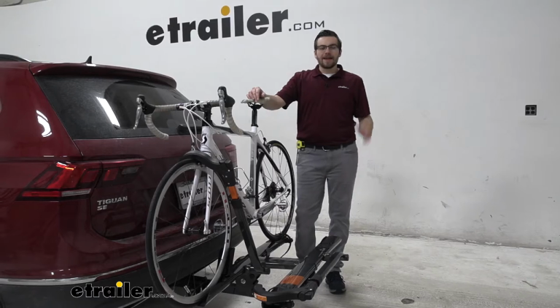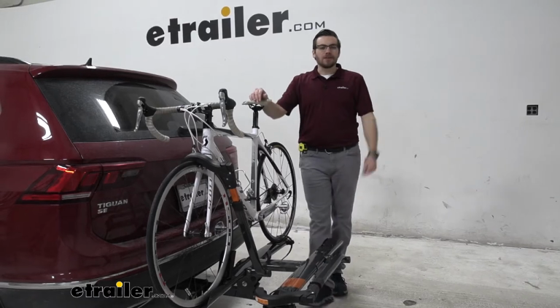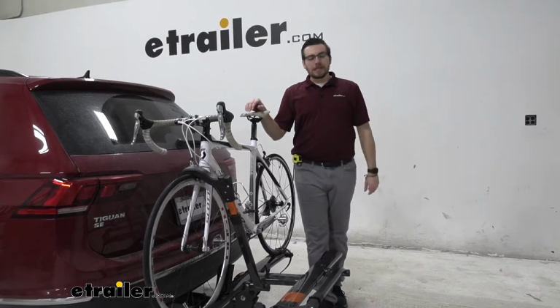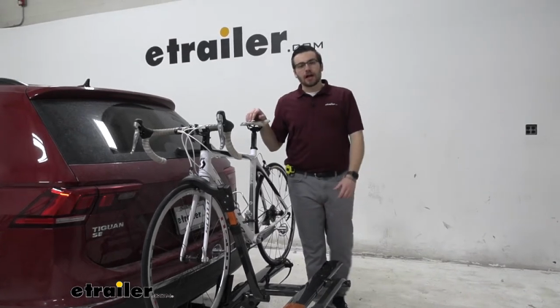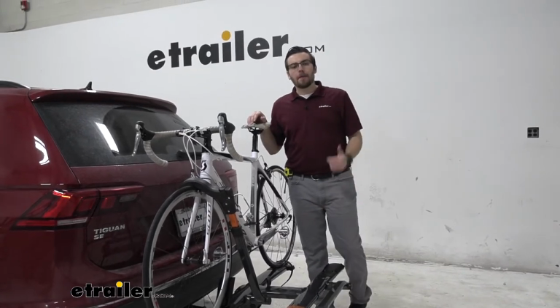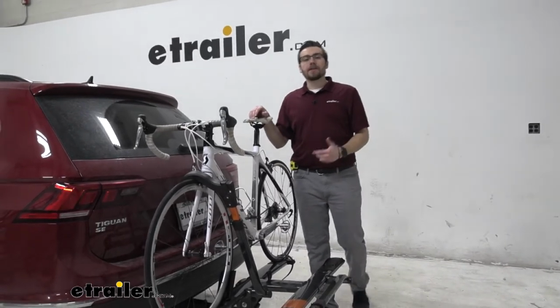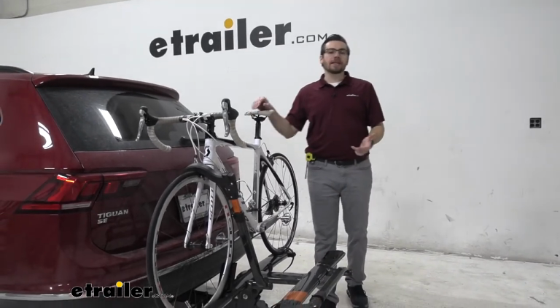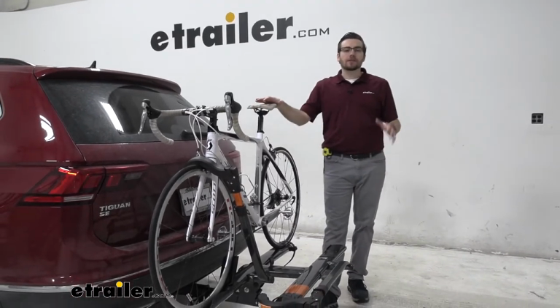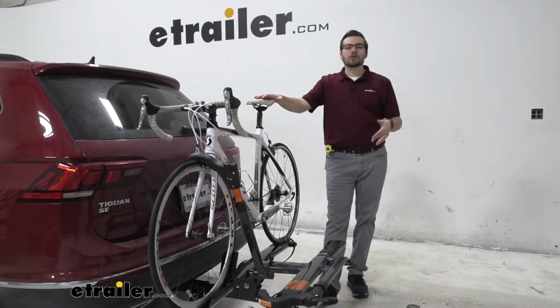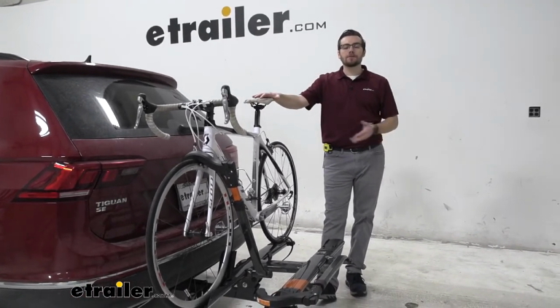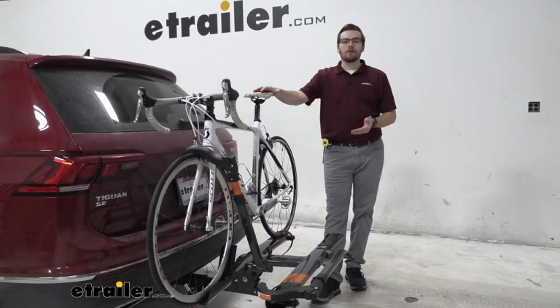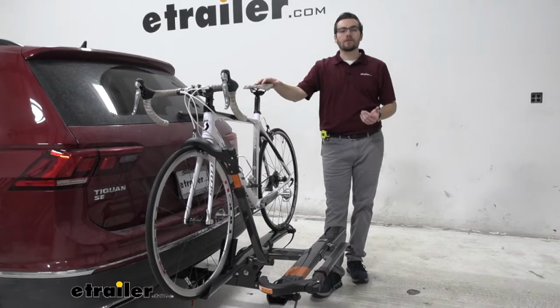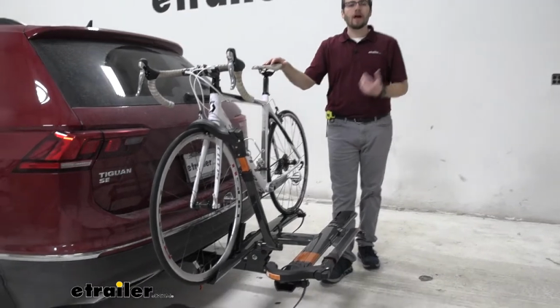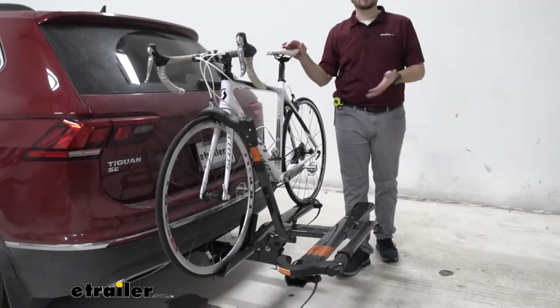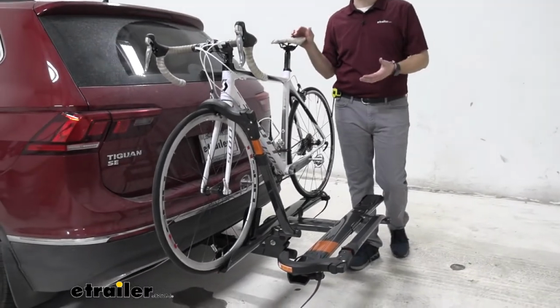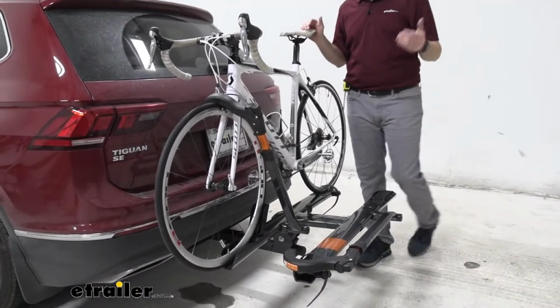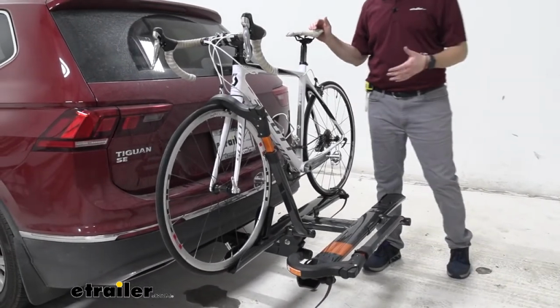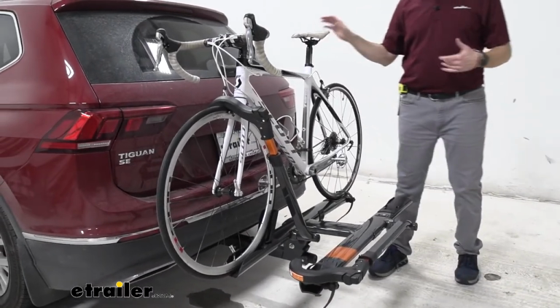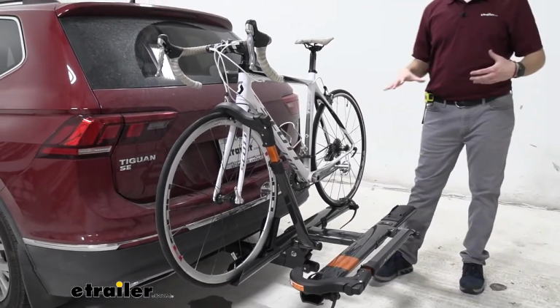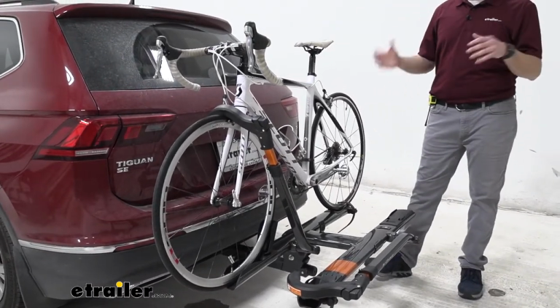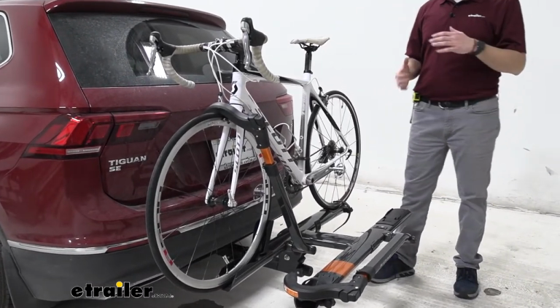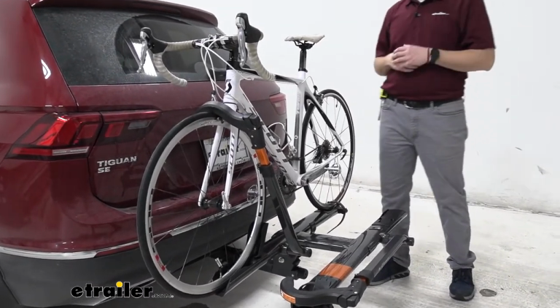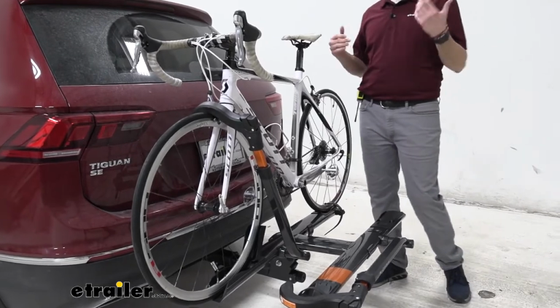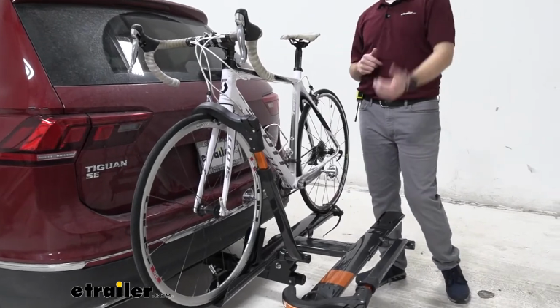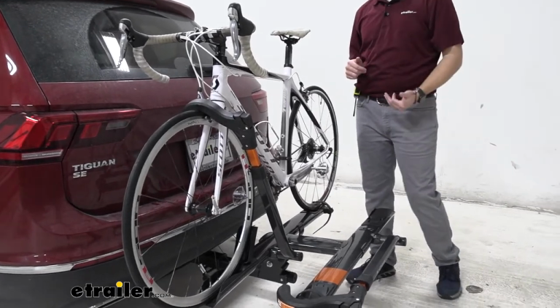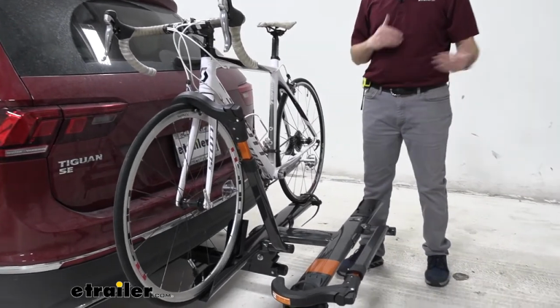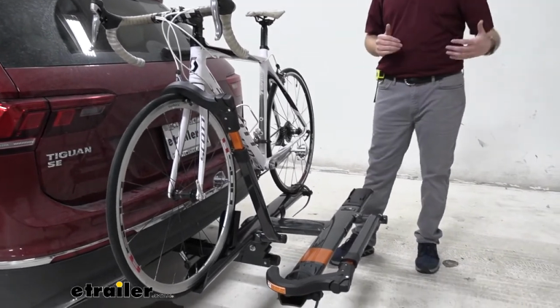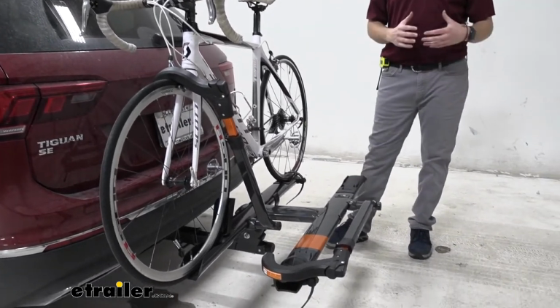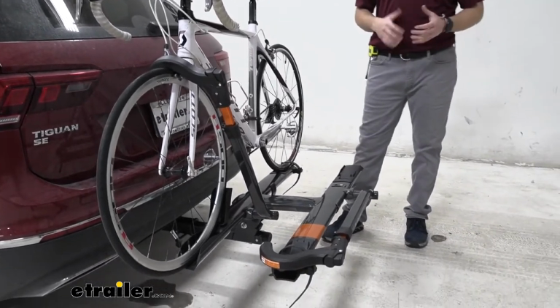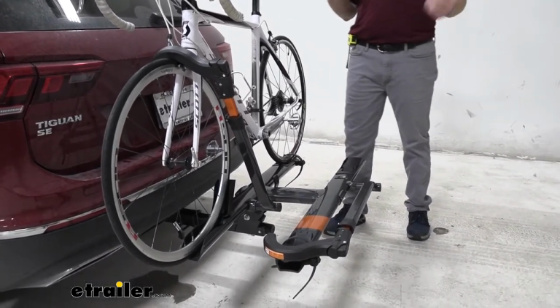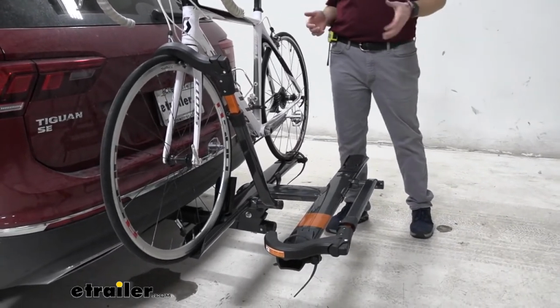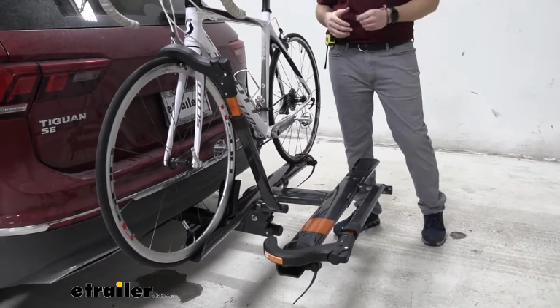Hey everybody, welcome to eTrailer.com. I'm Bobby, and today we're taking a look at the Kuat Sherpa 2.0 here on the back of our 2018 Volkswagen Tiguan. This is going to be a very nice bike rack if you're looking for something that's a little more compact, a little smaller, and you don't need such a high weight capacity.